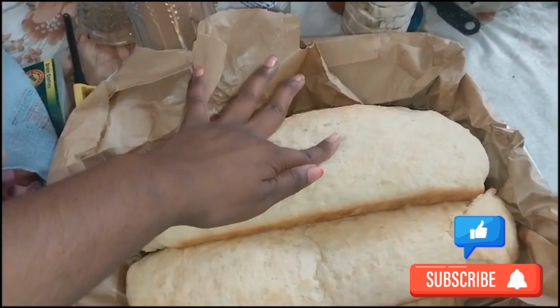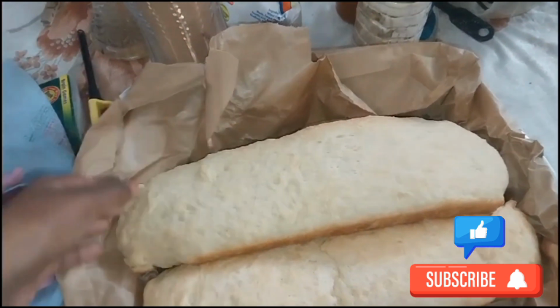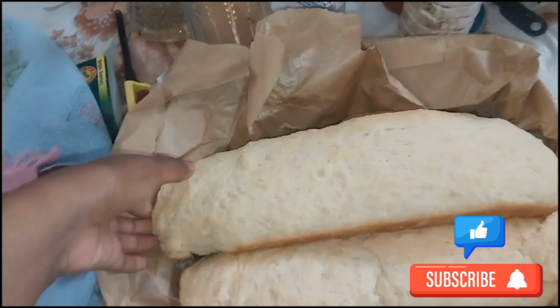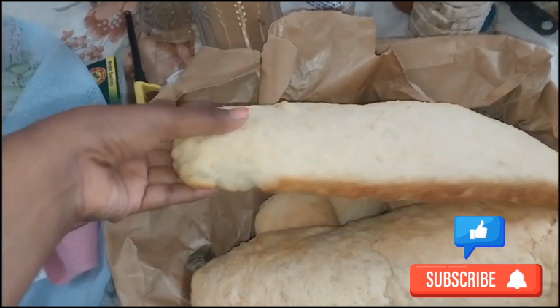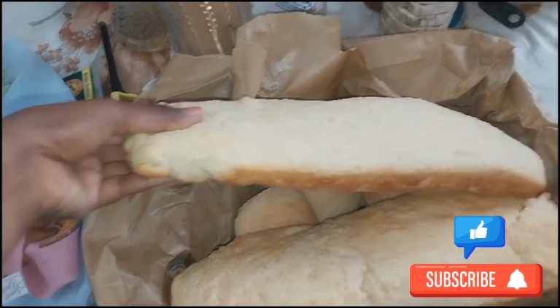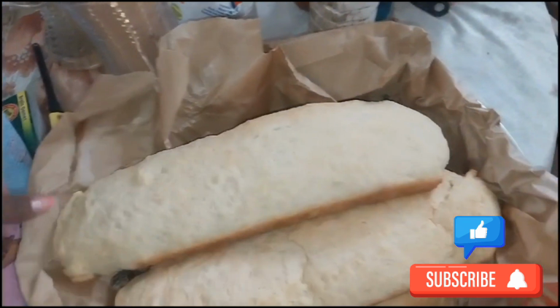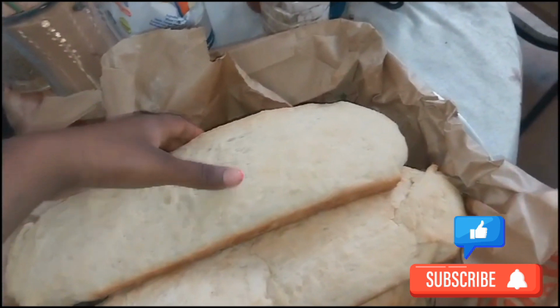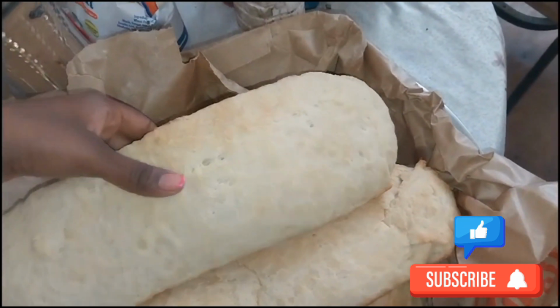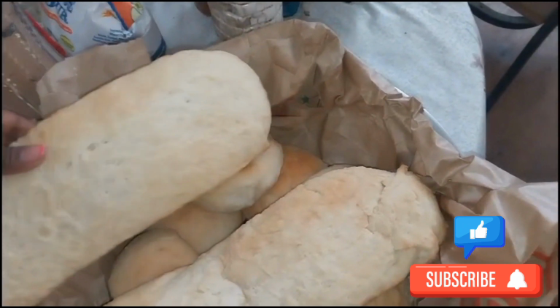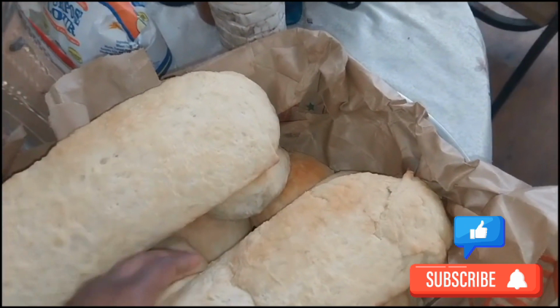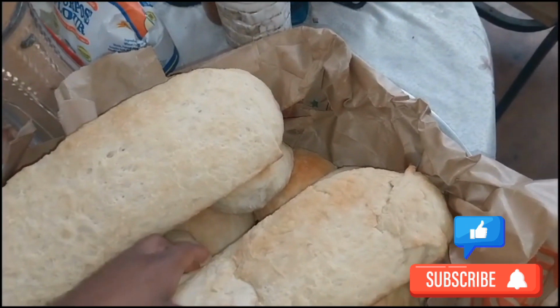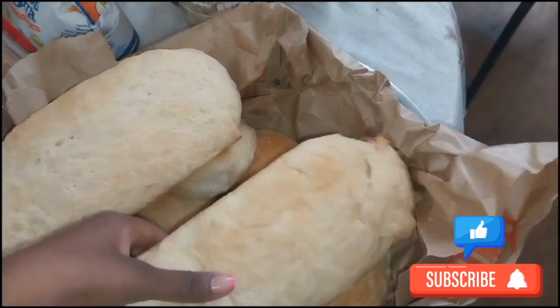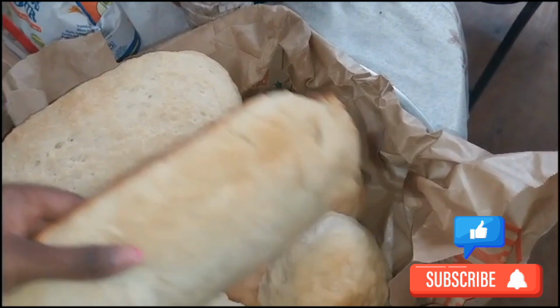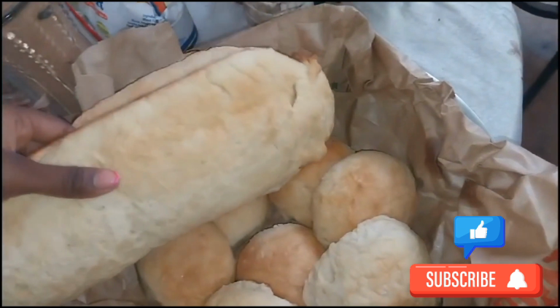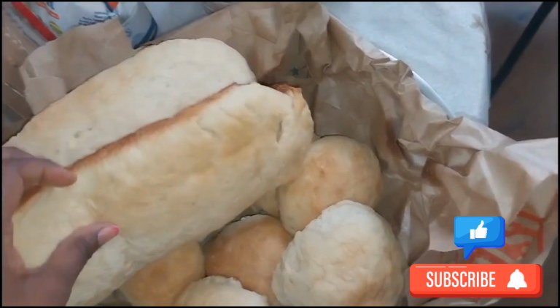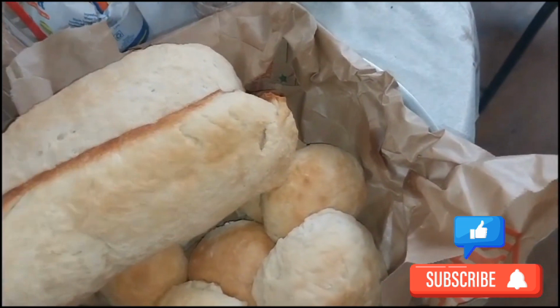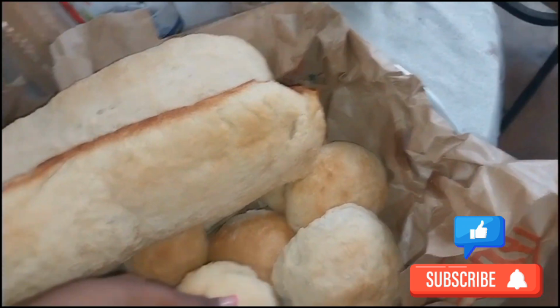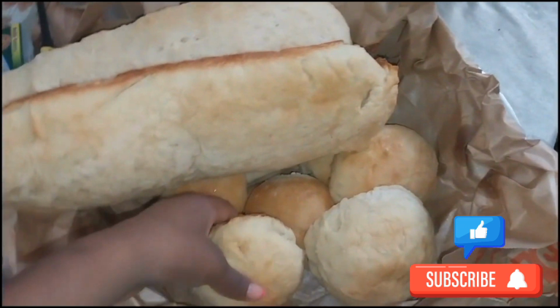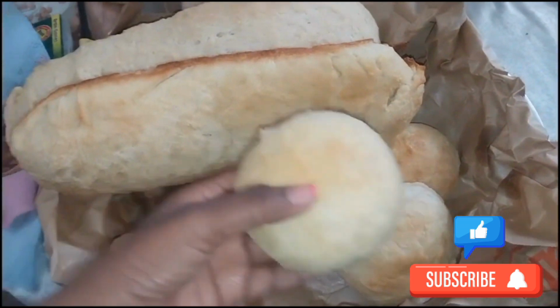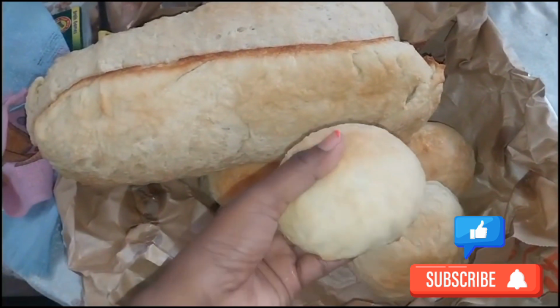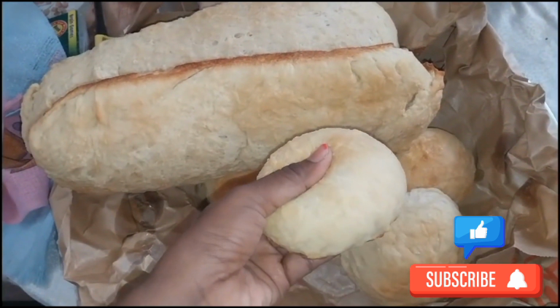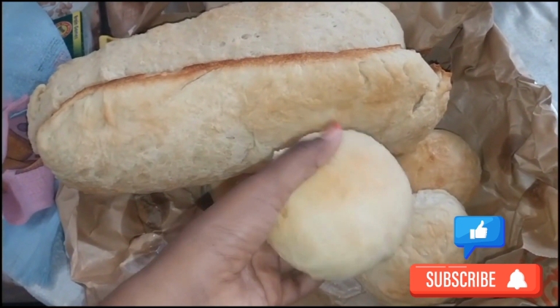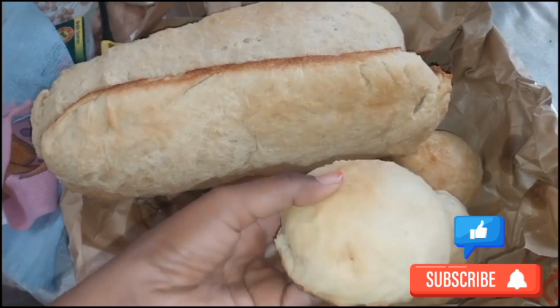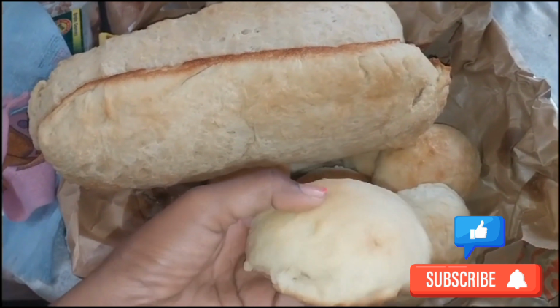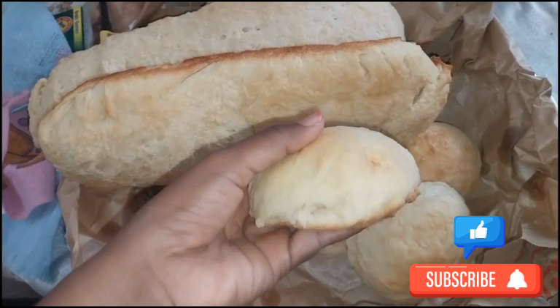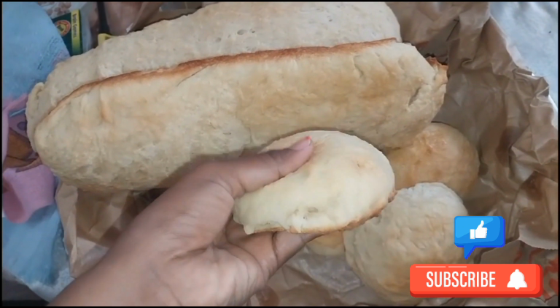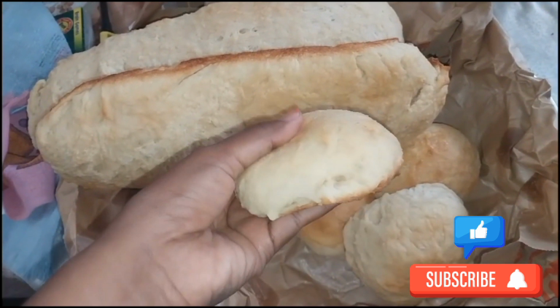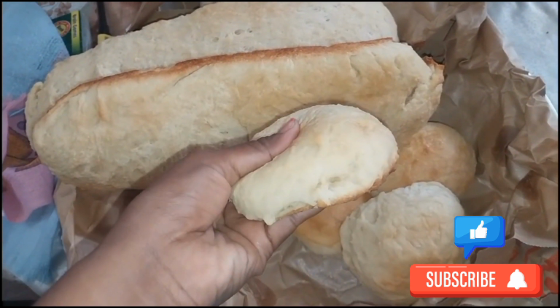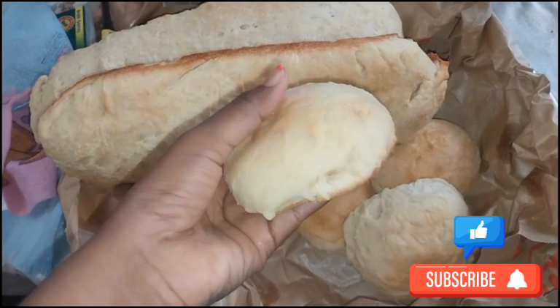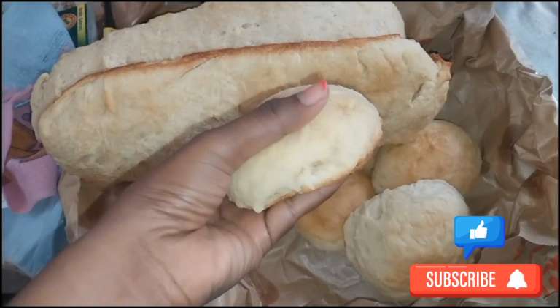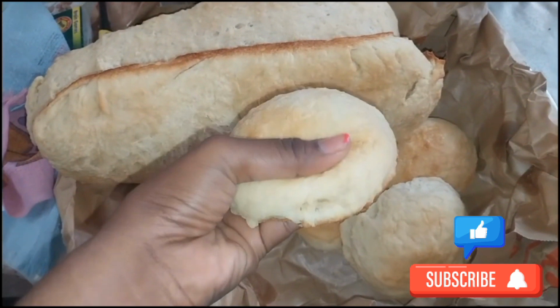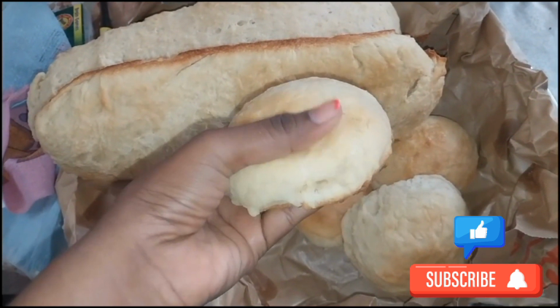Soft — lovely, lovely bread. Look how soft this is. Perfect.